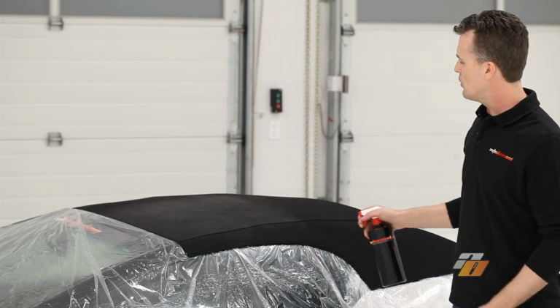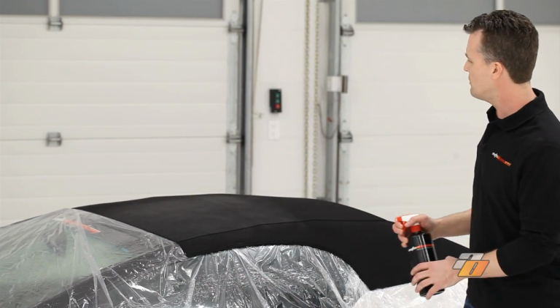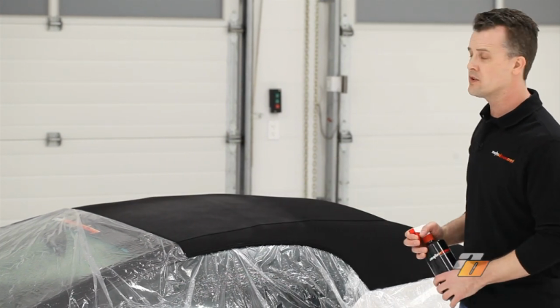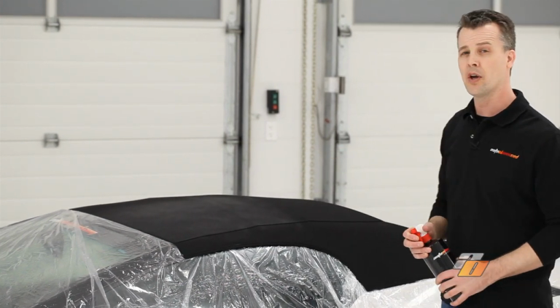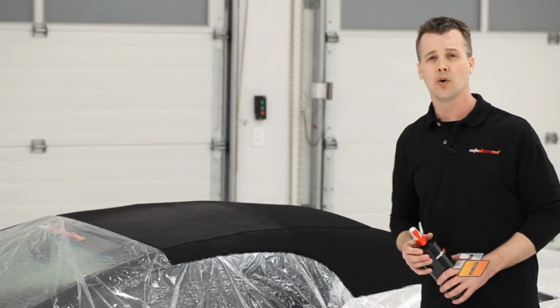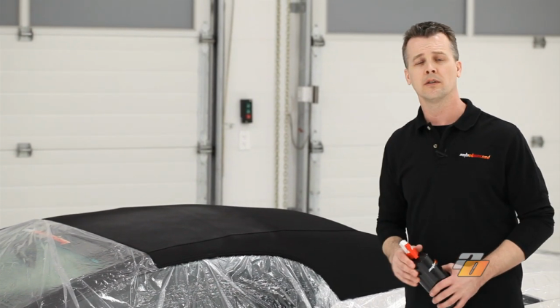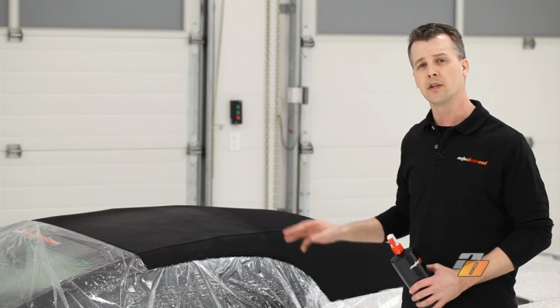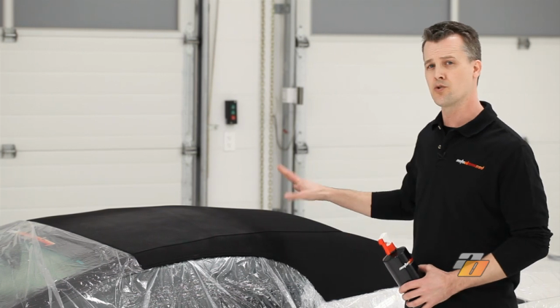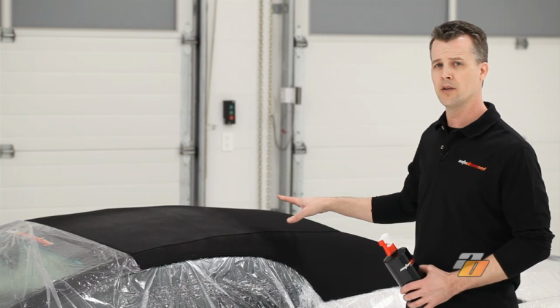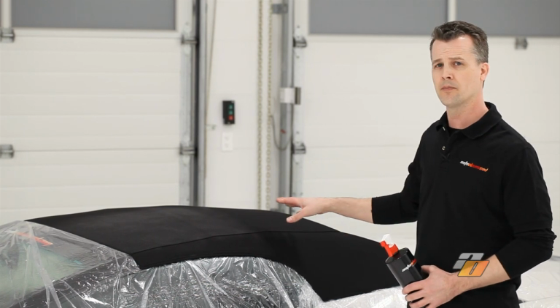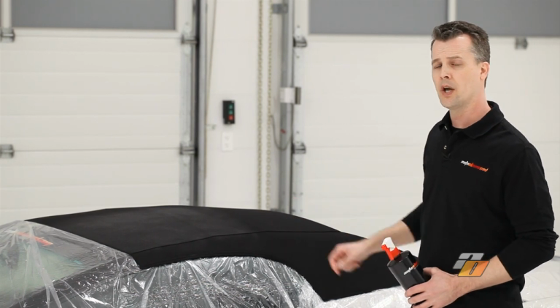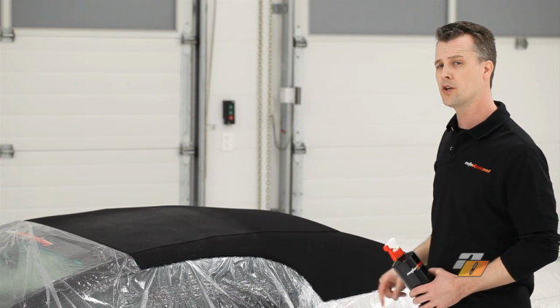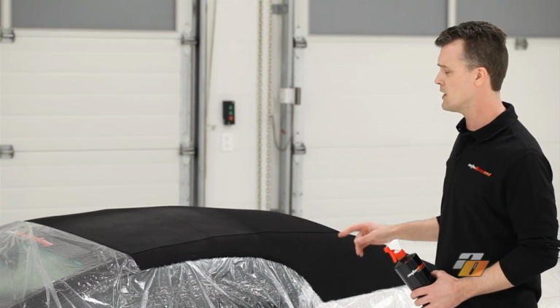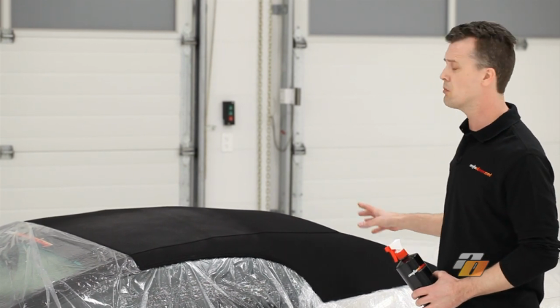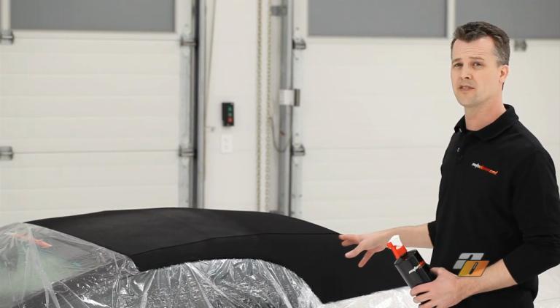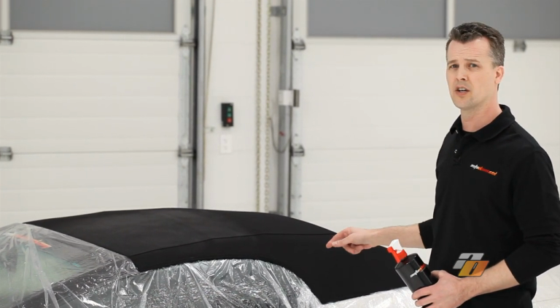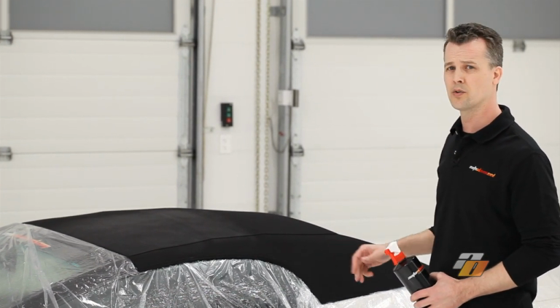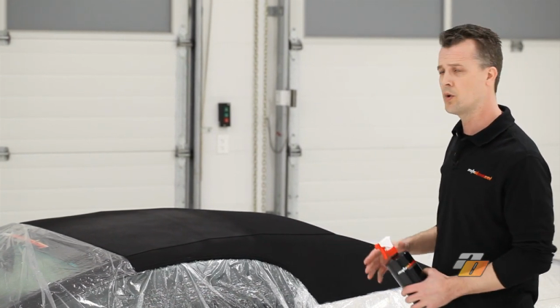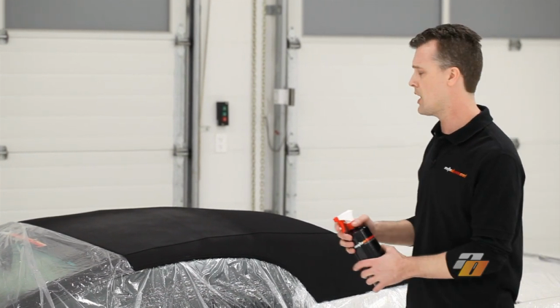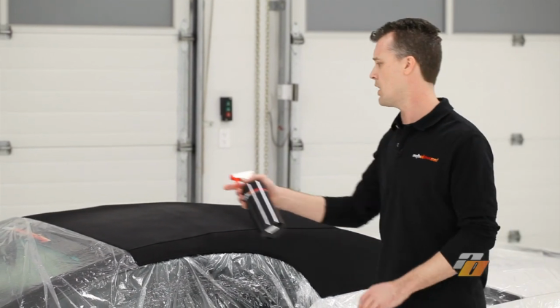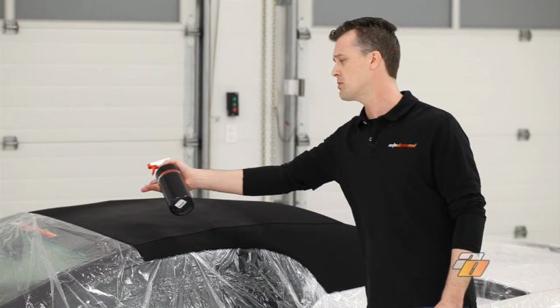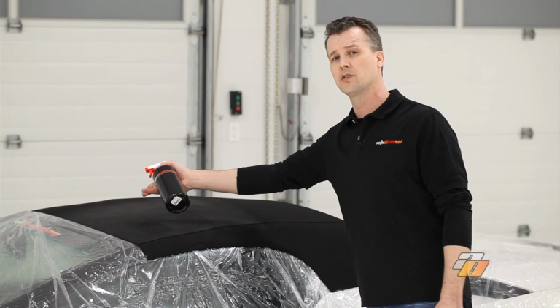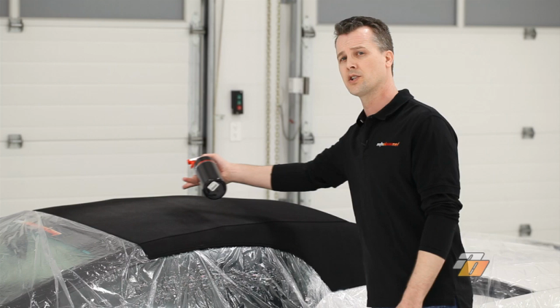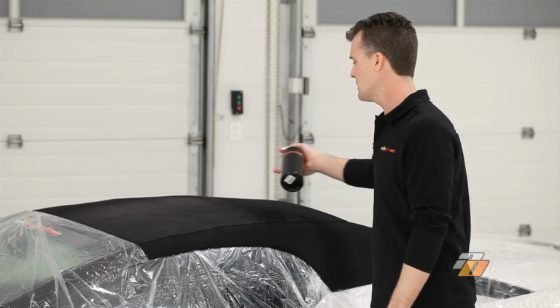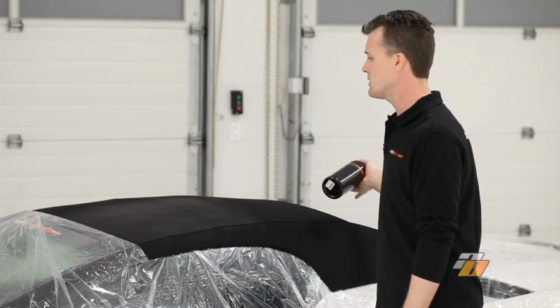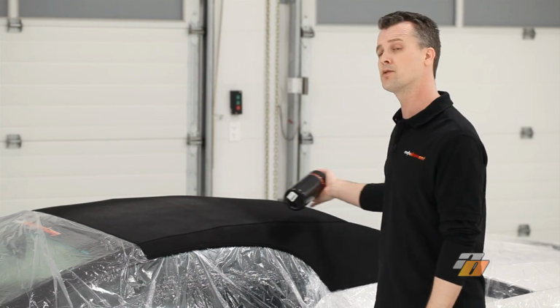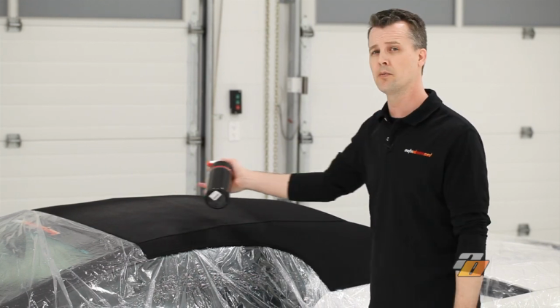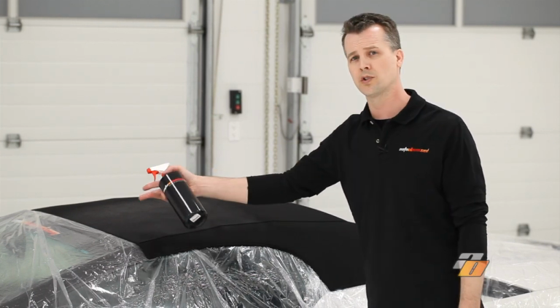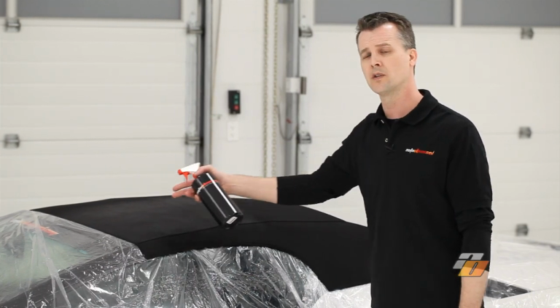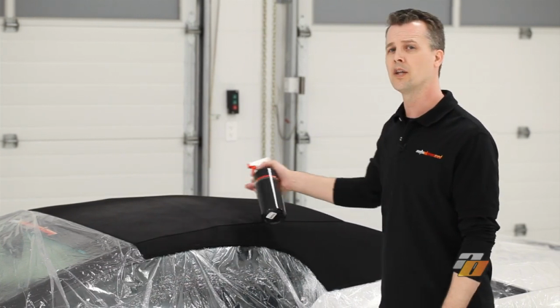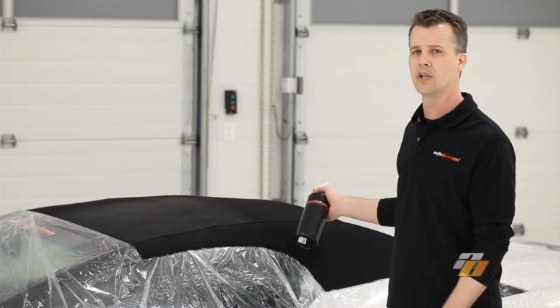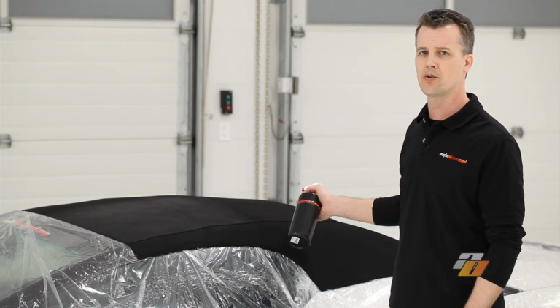Once you've finished applying the coating, let it dry. At Auto Obsessed, we apply a second coat in the opposite direction using the same sweeping motions, and then we let it dry.